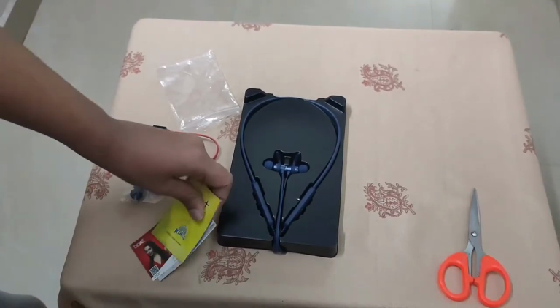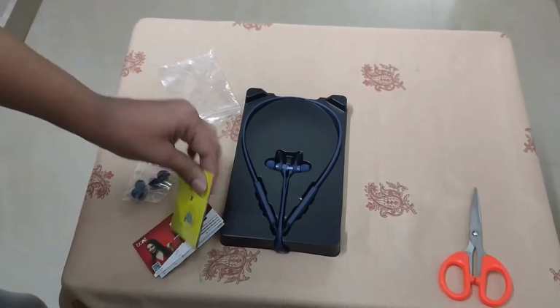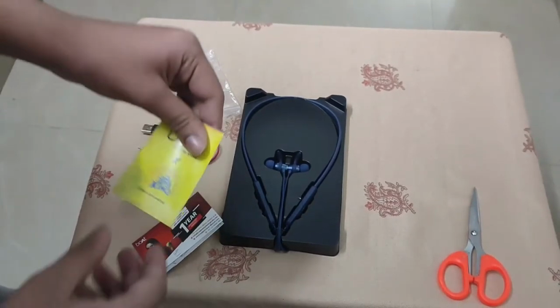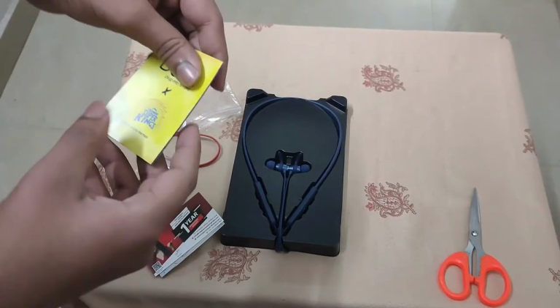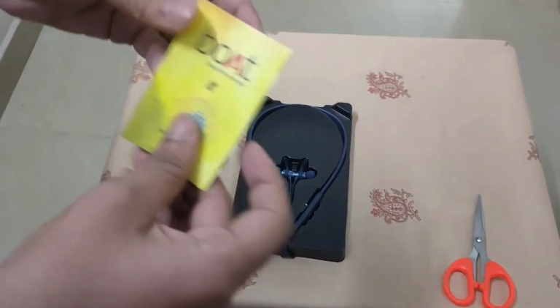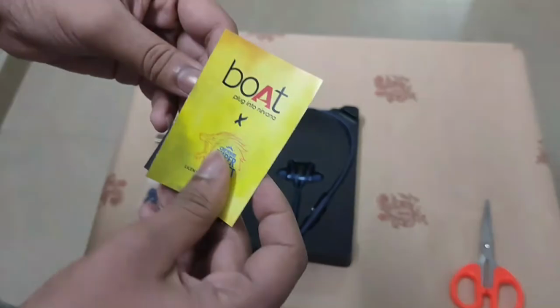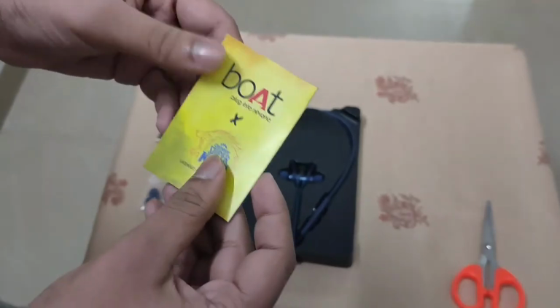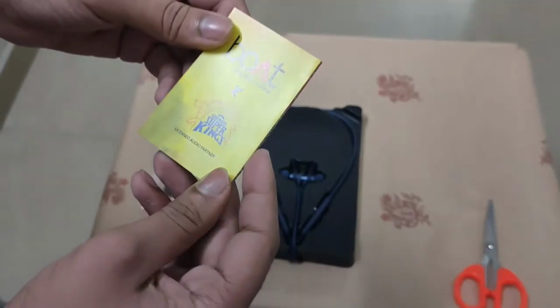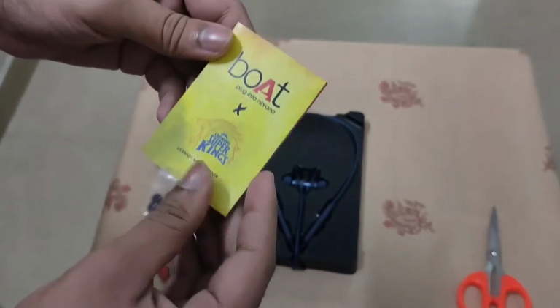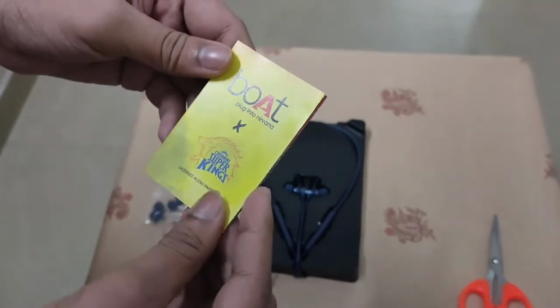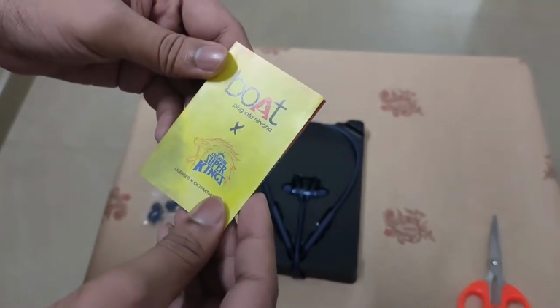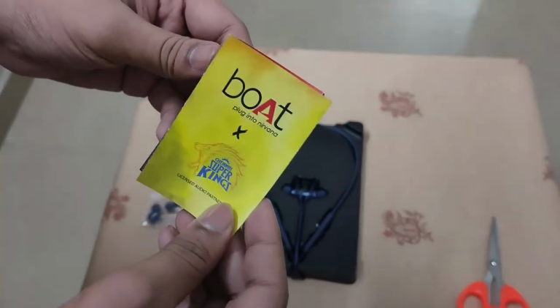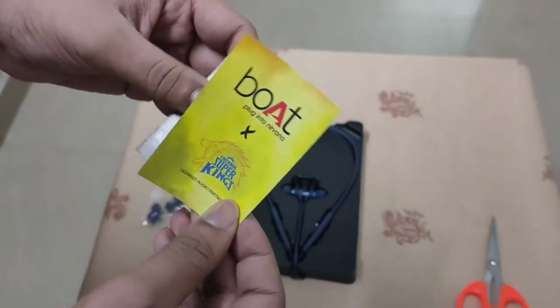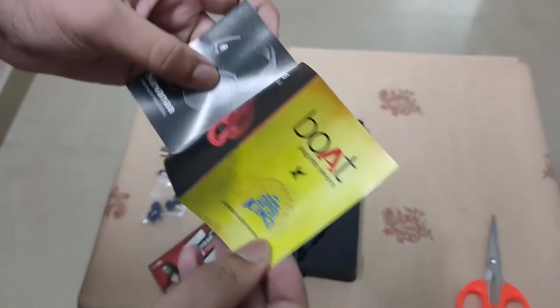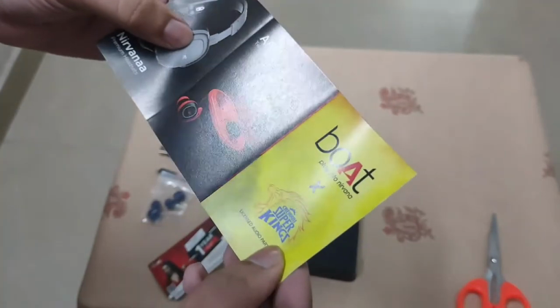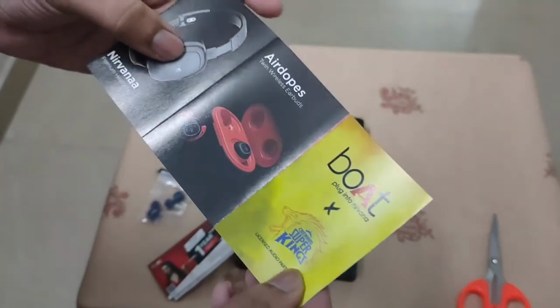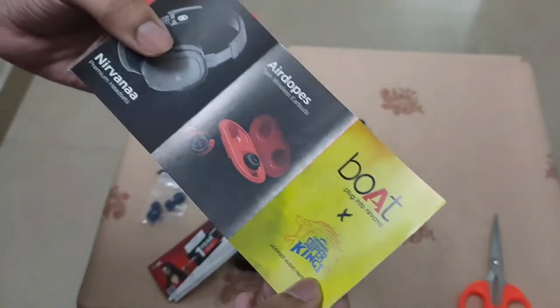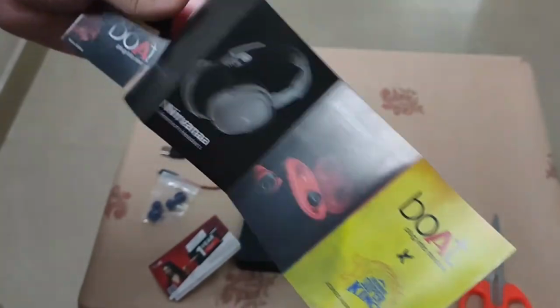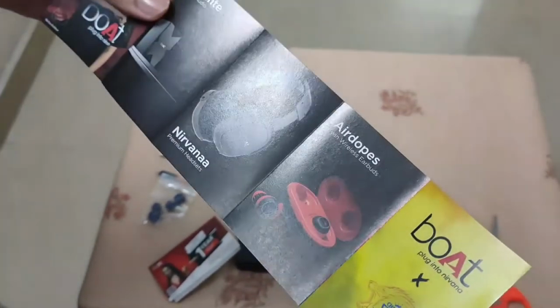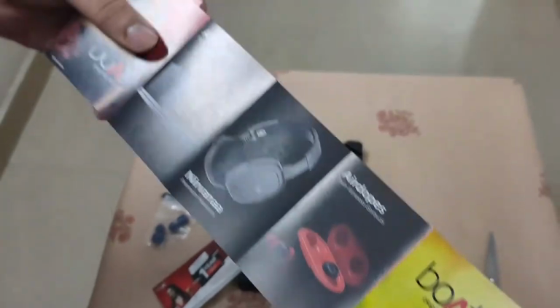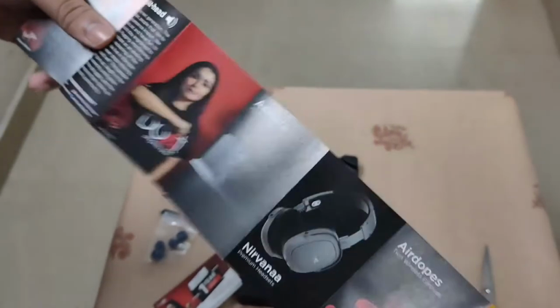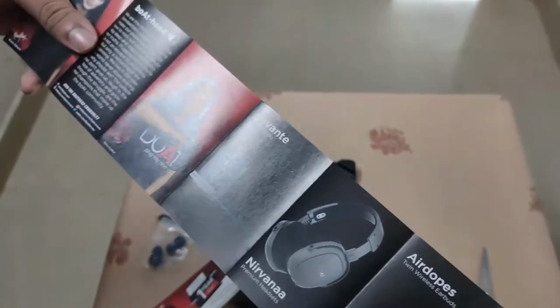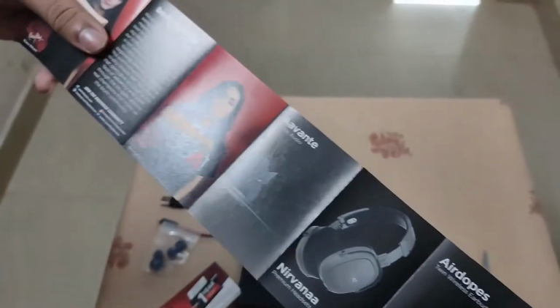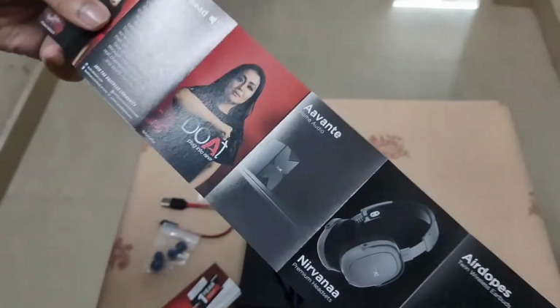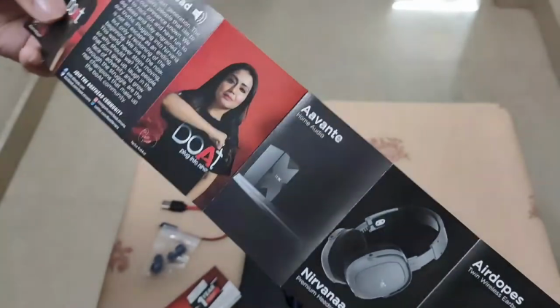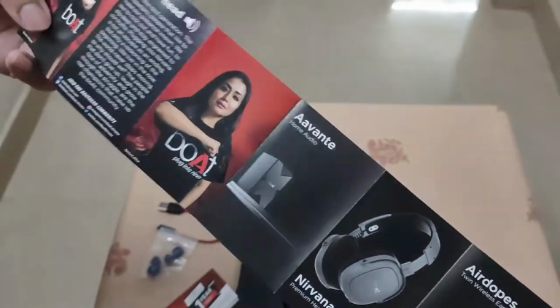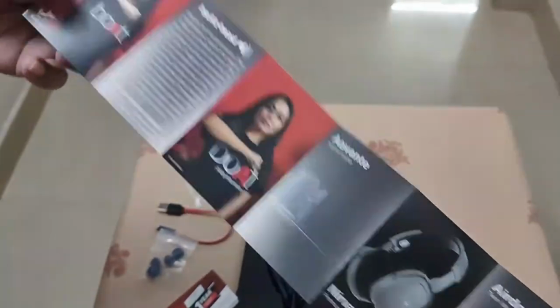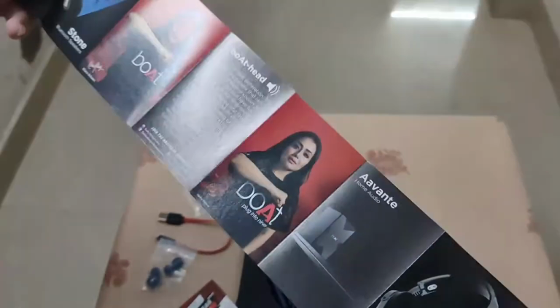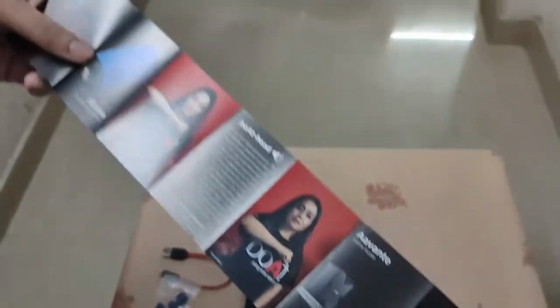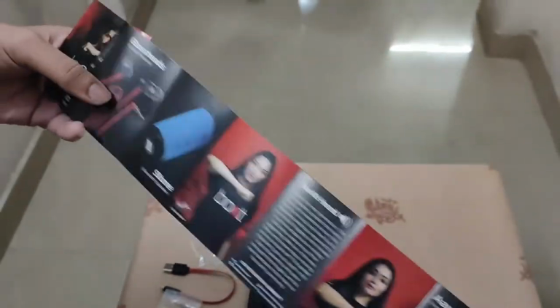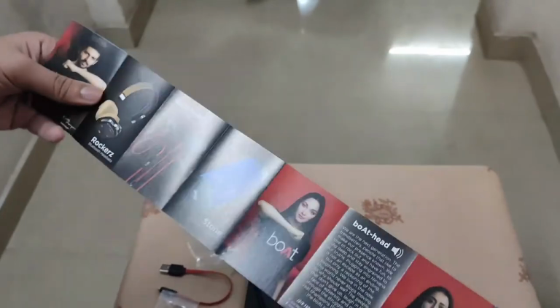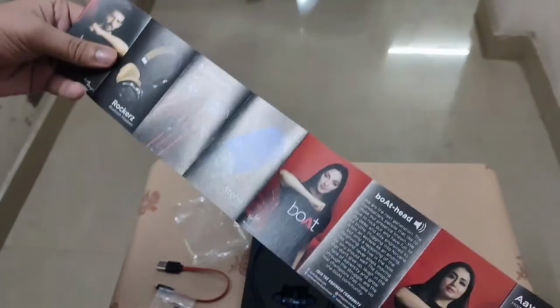Now we have some extra things. Let's open it. This is the same — this is the manual.